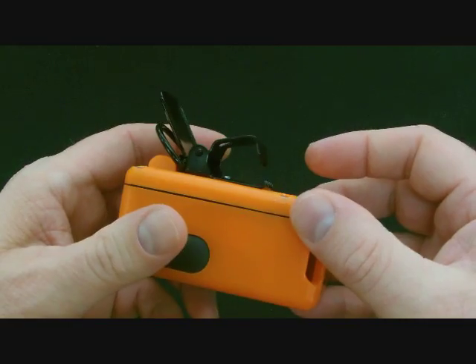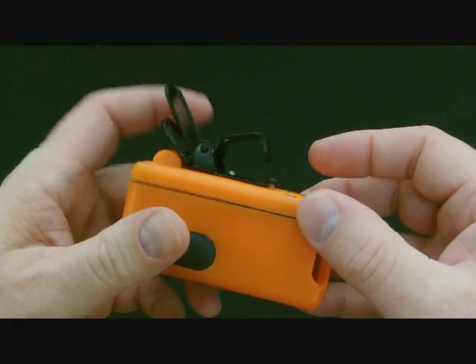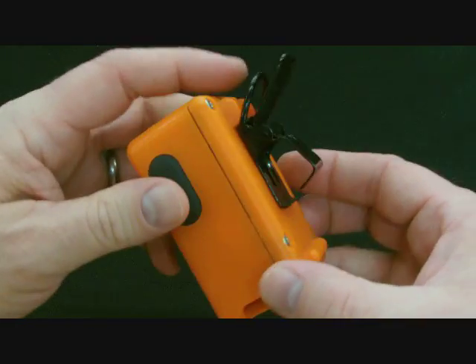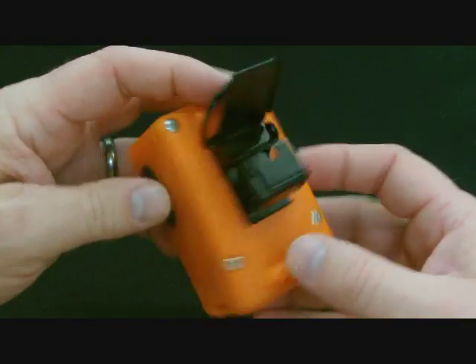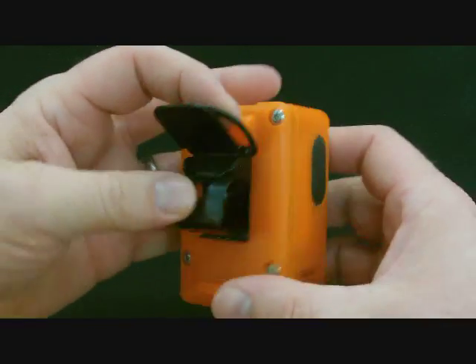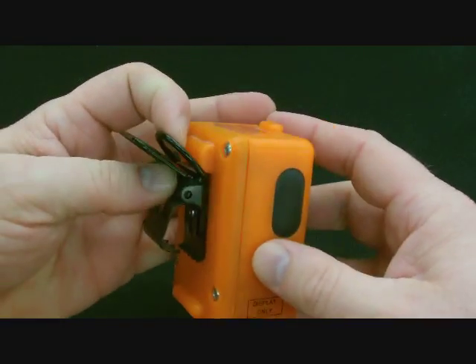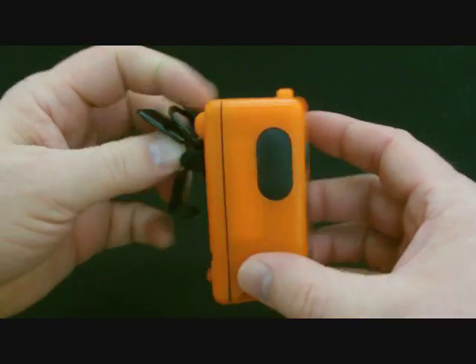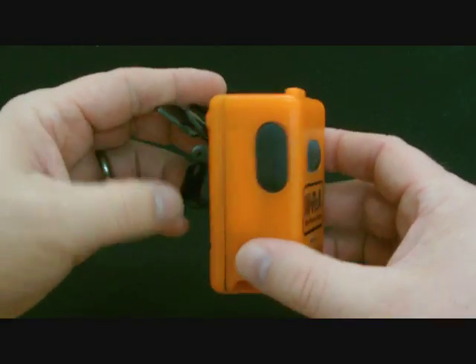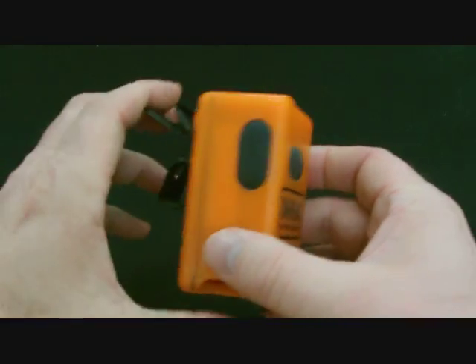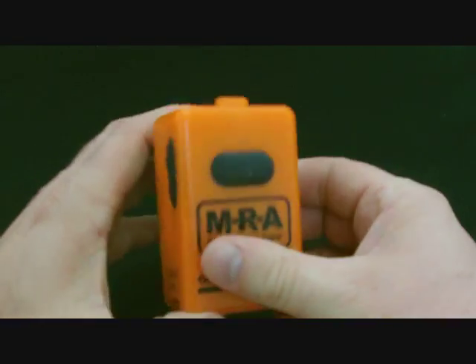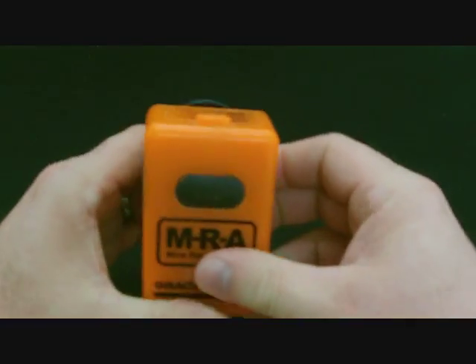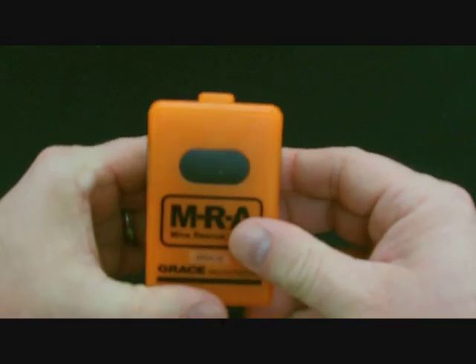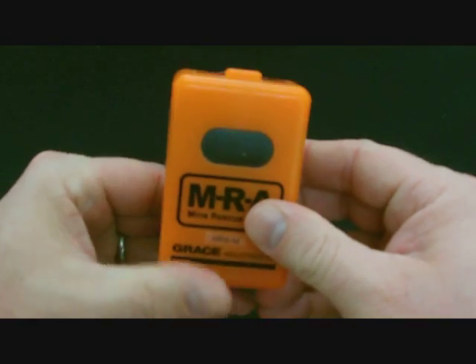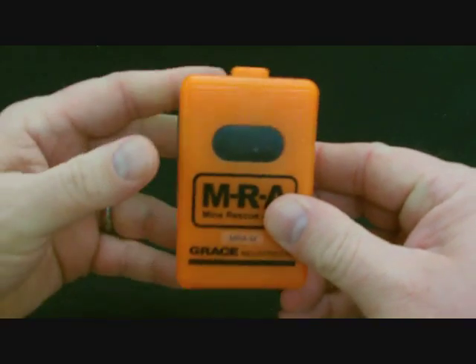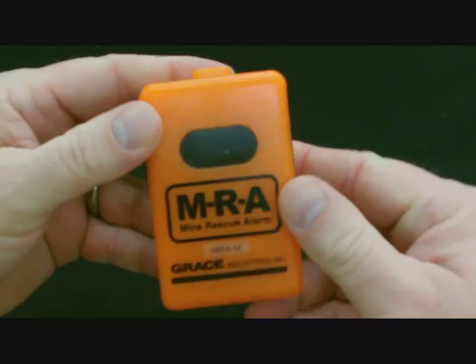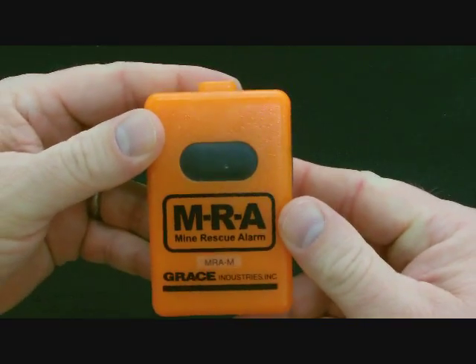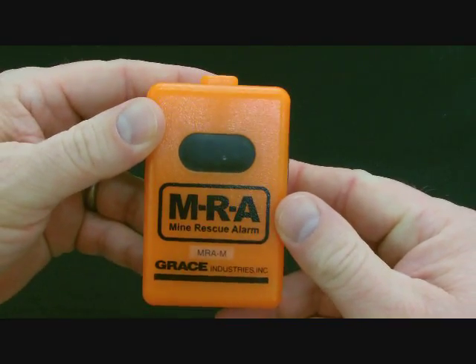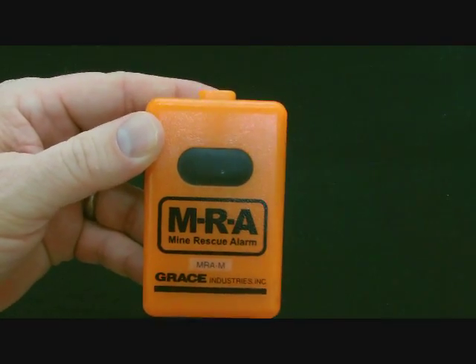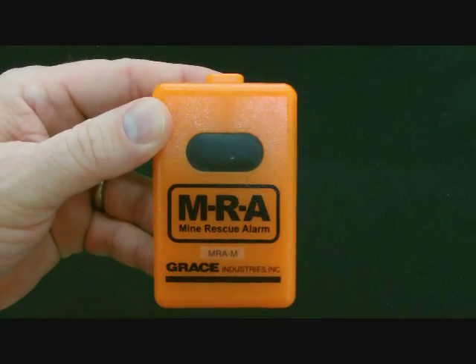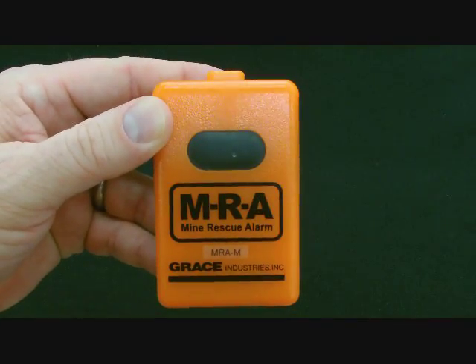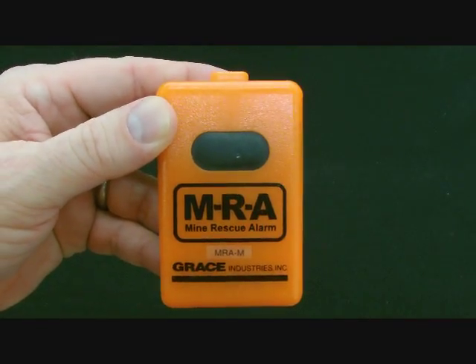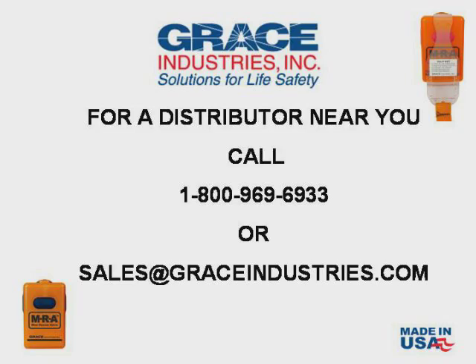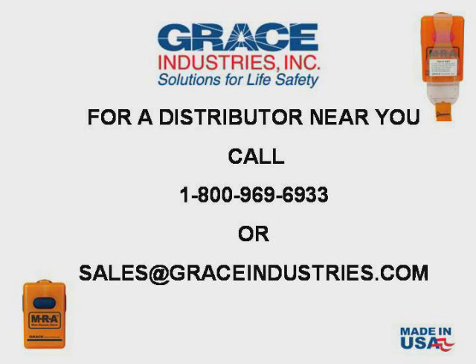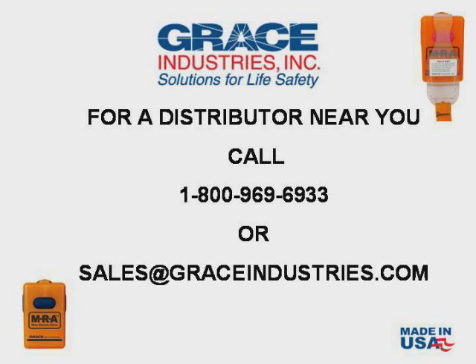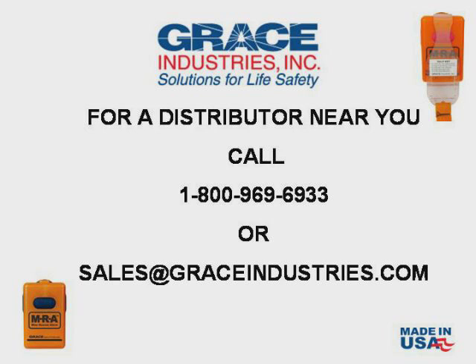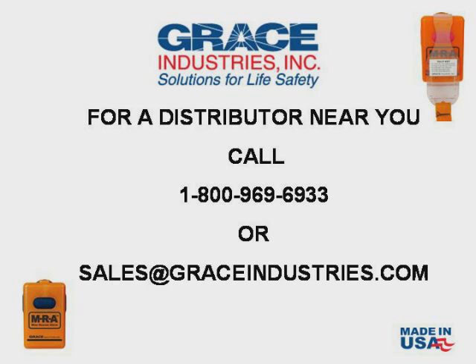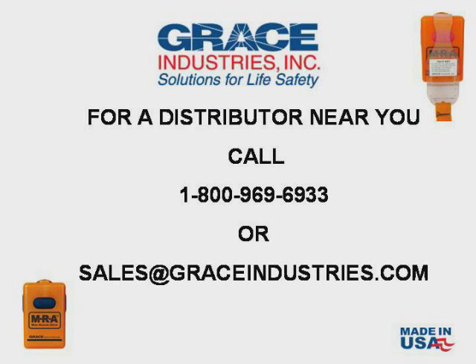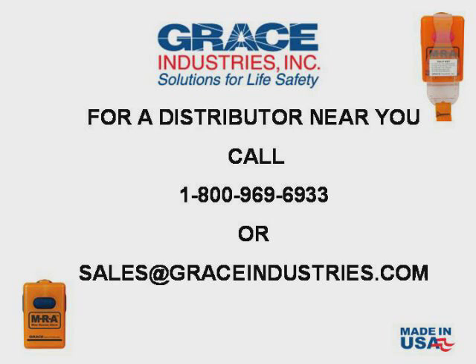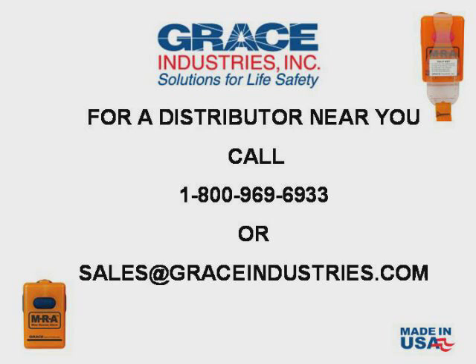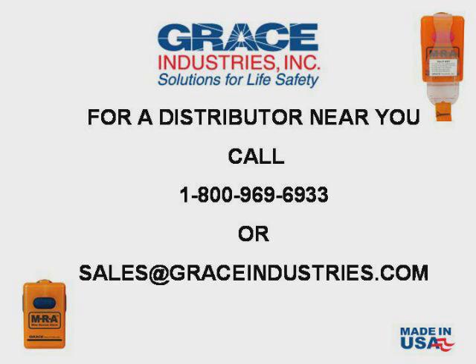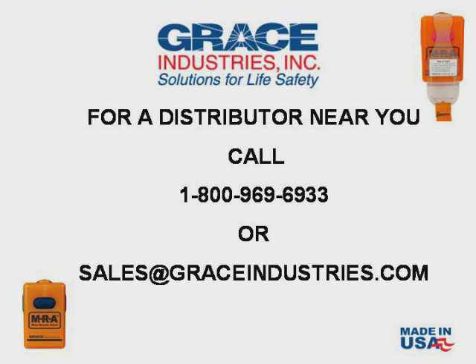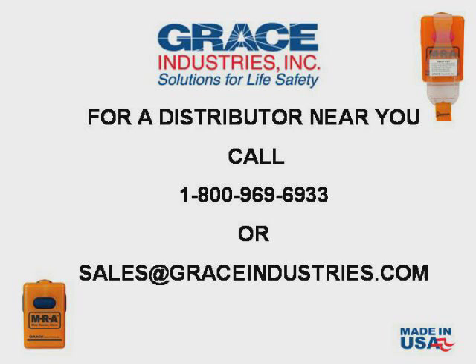Thank you for viewing this presentation. We hope it has been informative. For more information on how to purchase the MRA, you can contact a Grace-authorized distributor or call 1-800-969-6933.